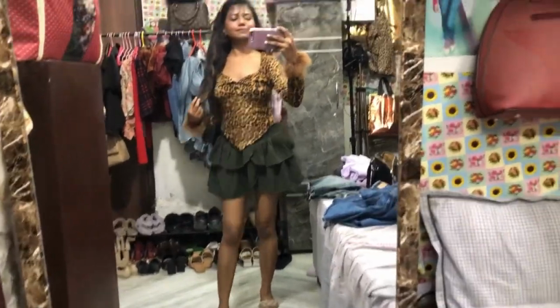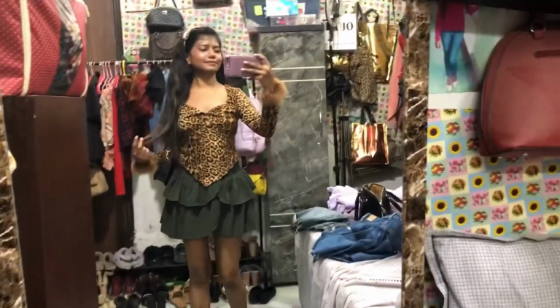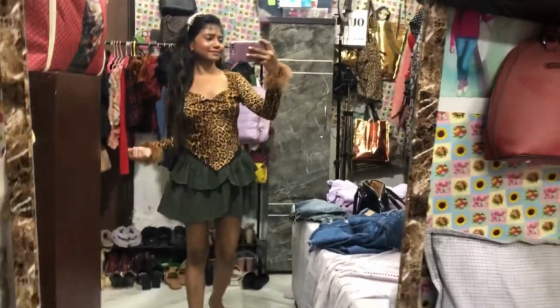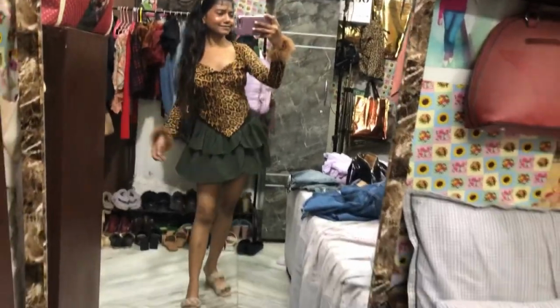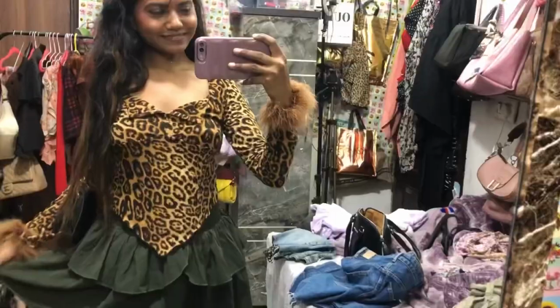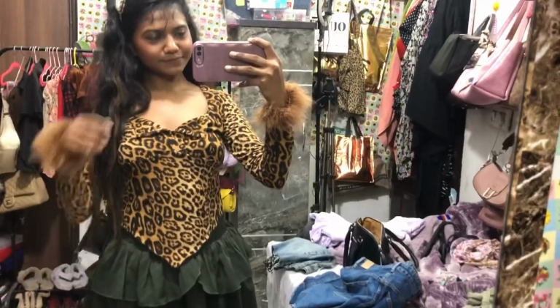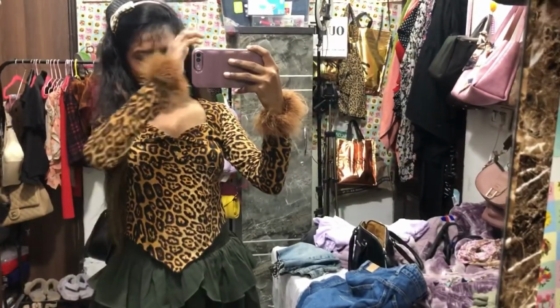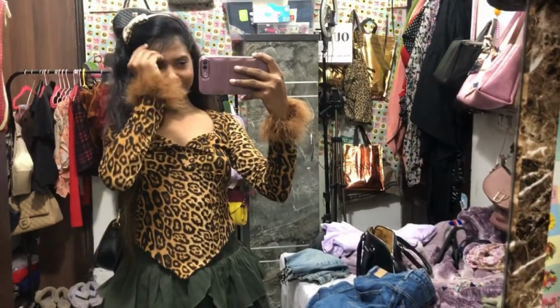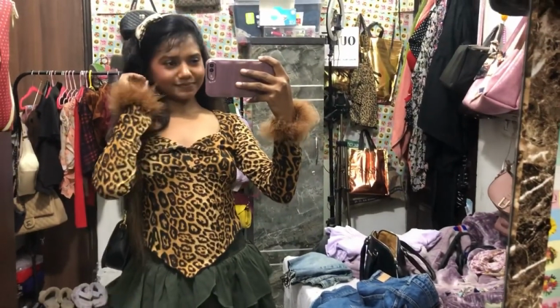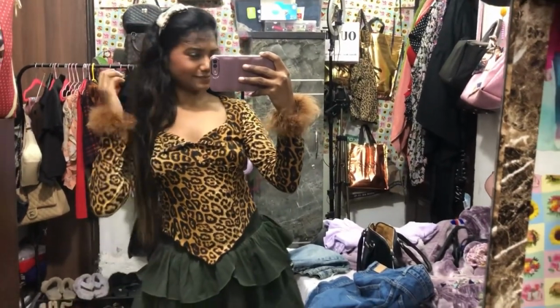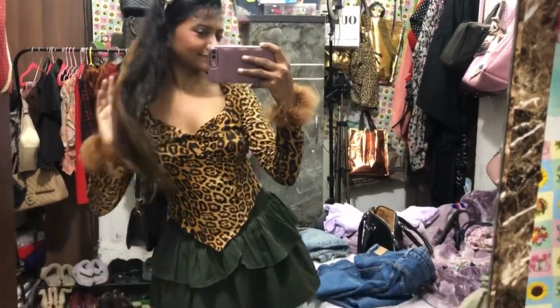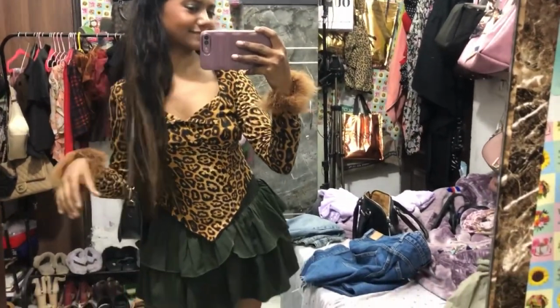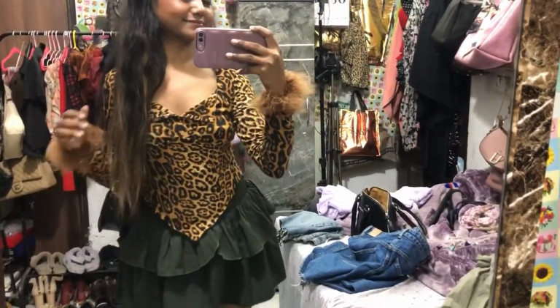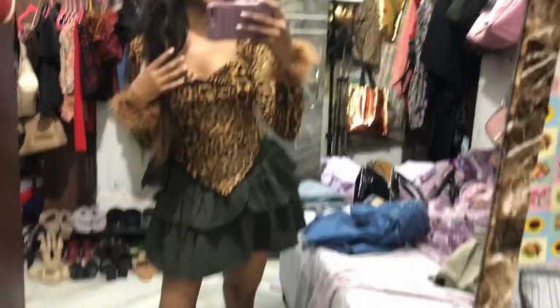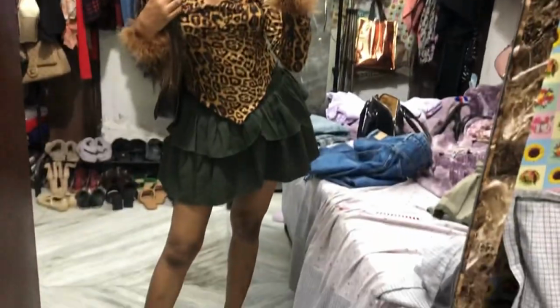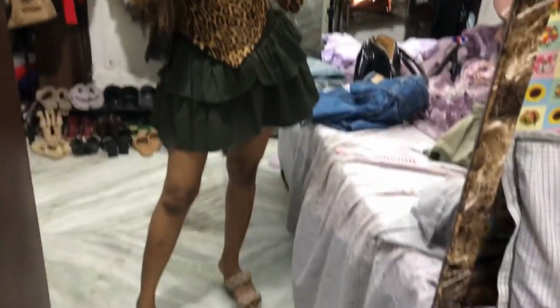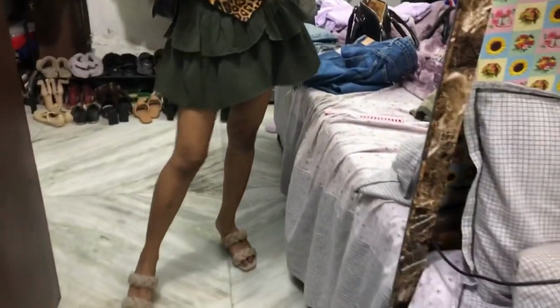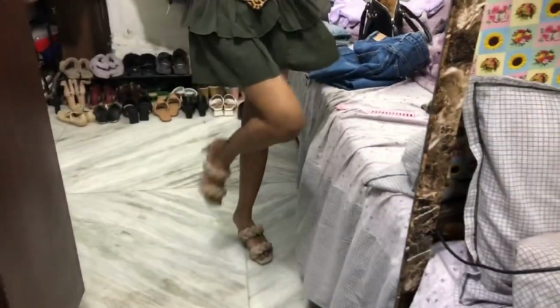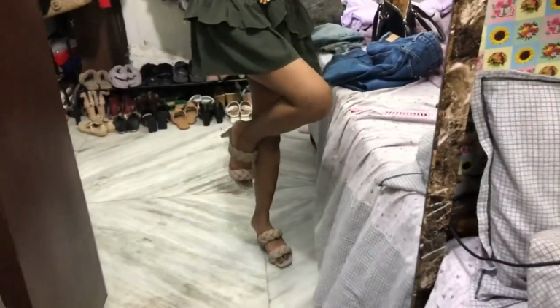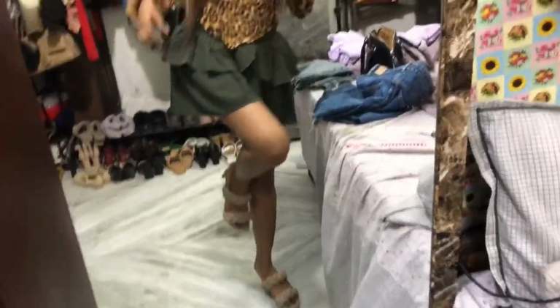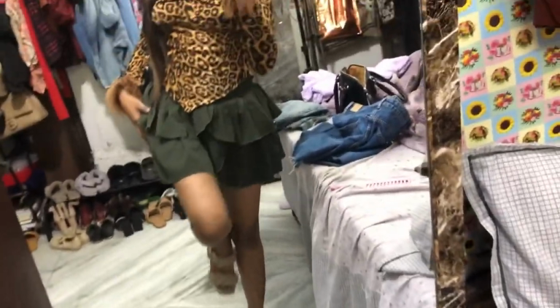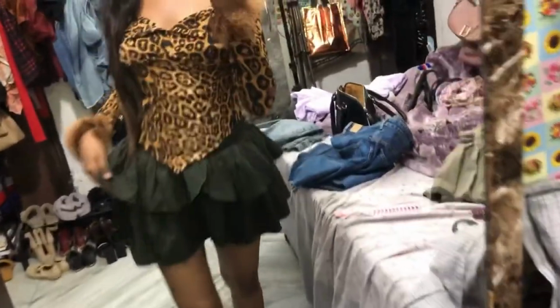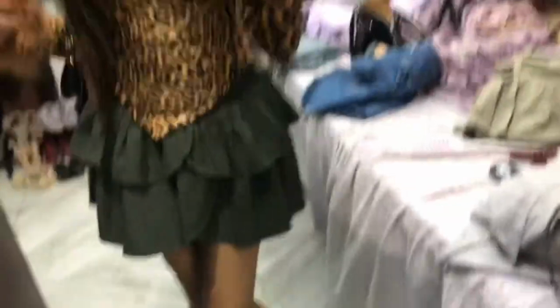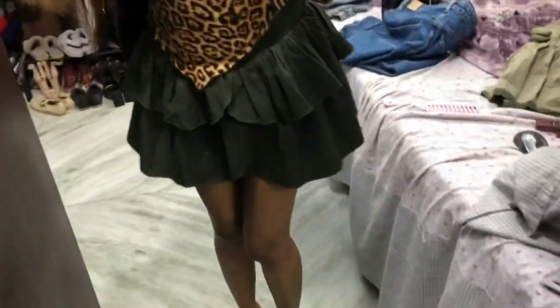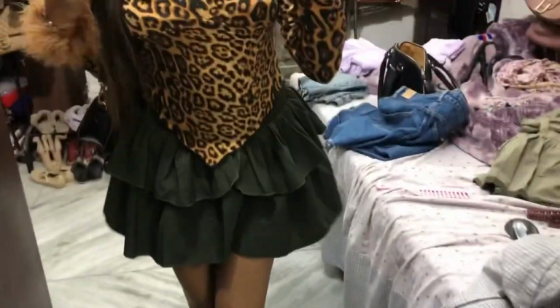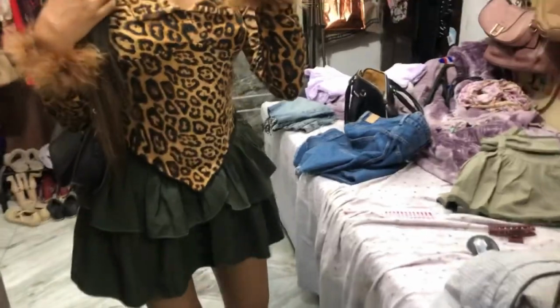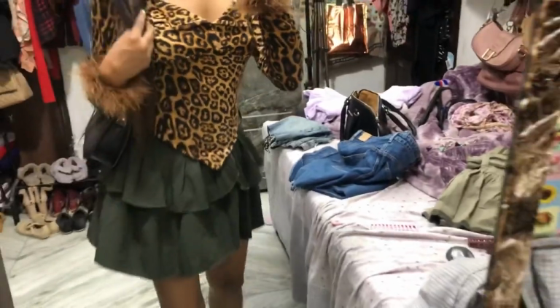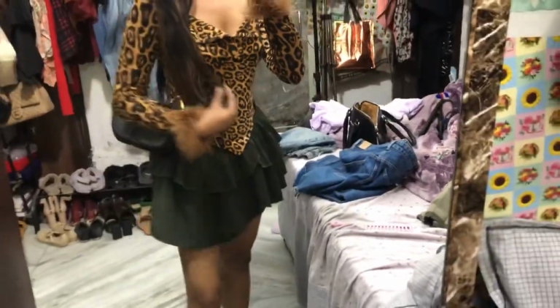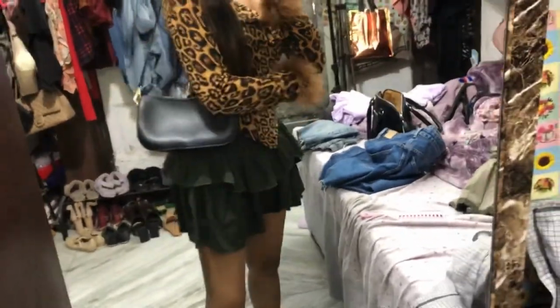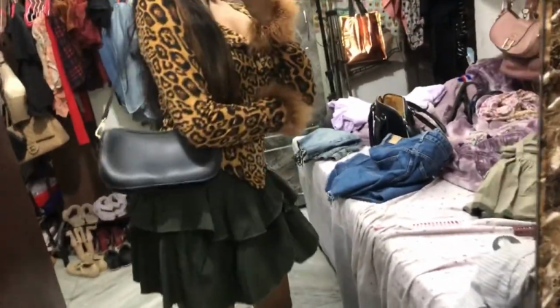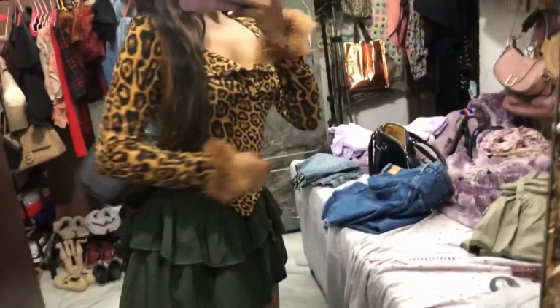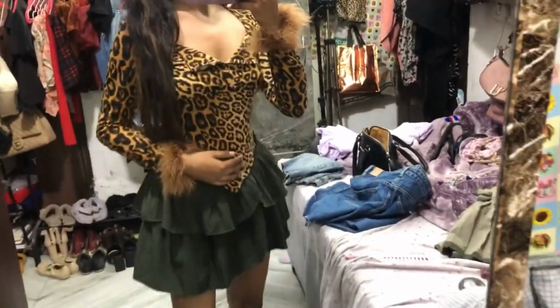They have really good quality shoes at Rajori Garden Market. If you've seen my hauls, you'd know which shop I'm talking about. I love this outfit — I didn't do any shopping this time.